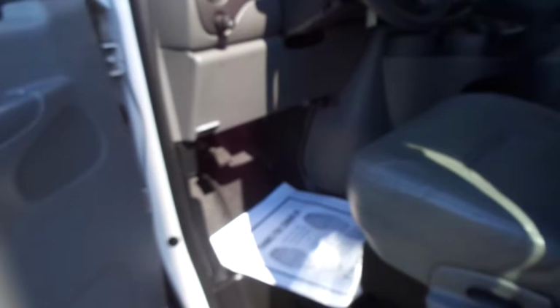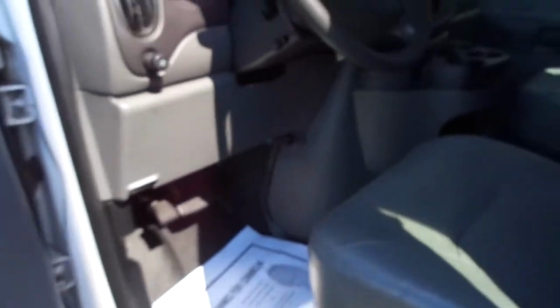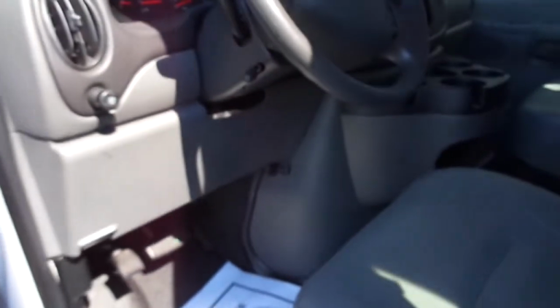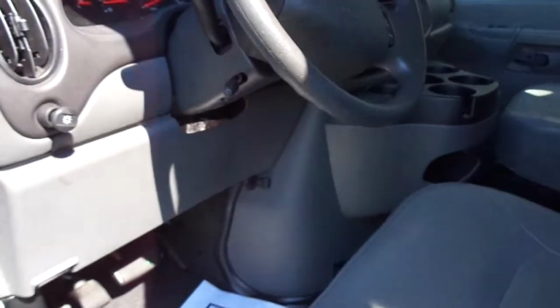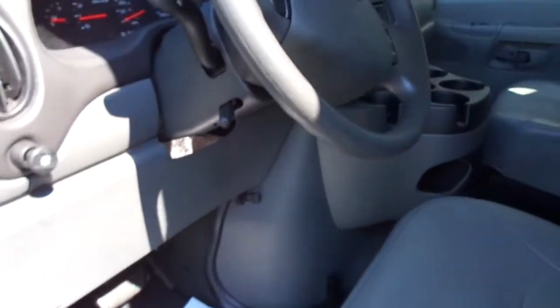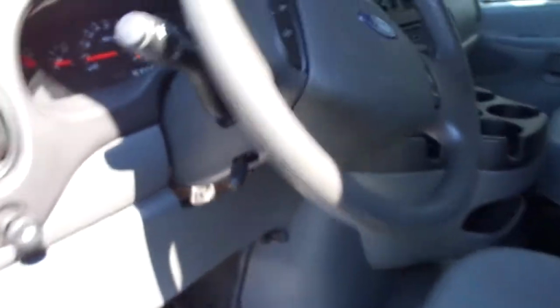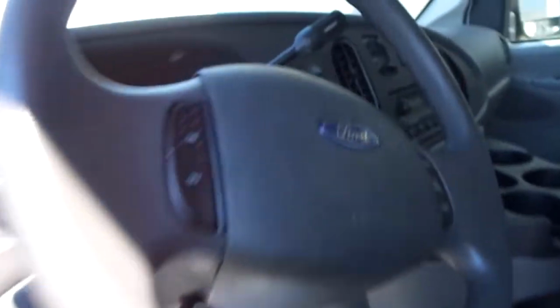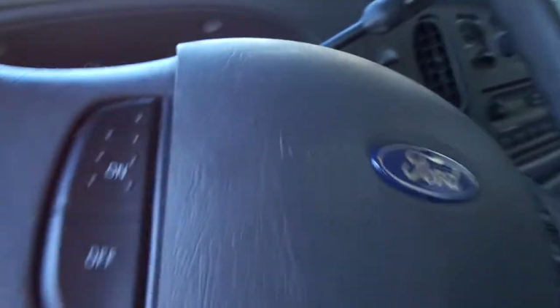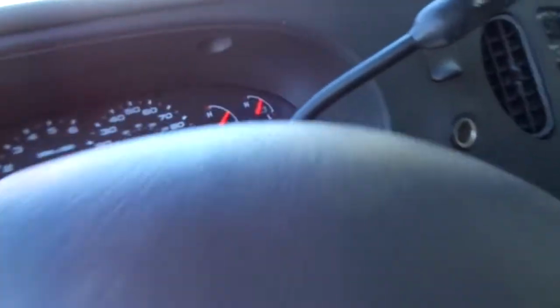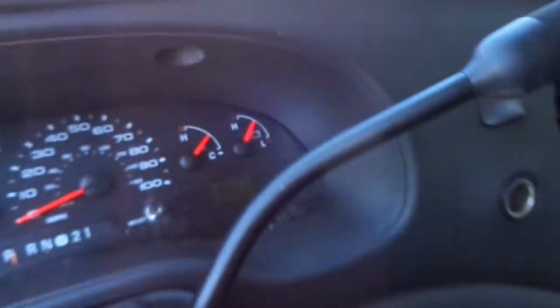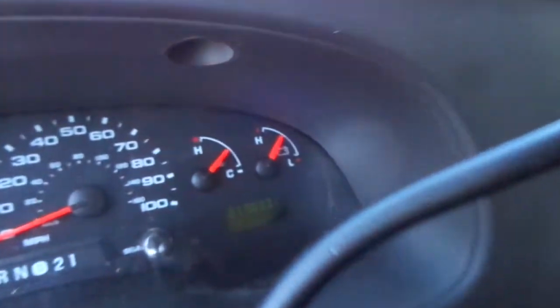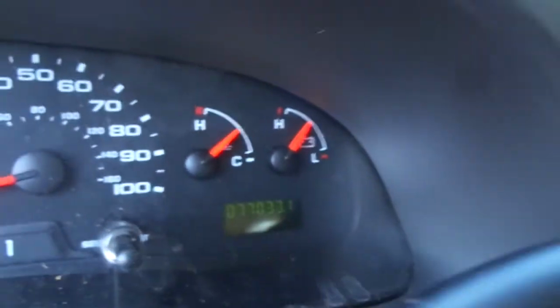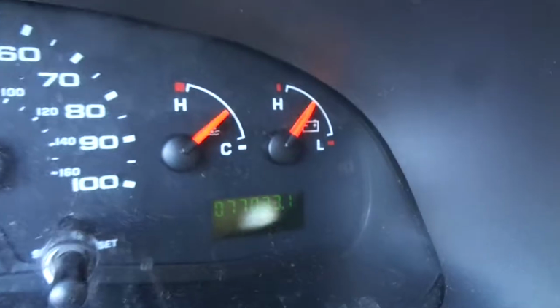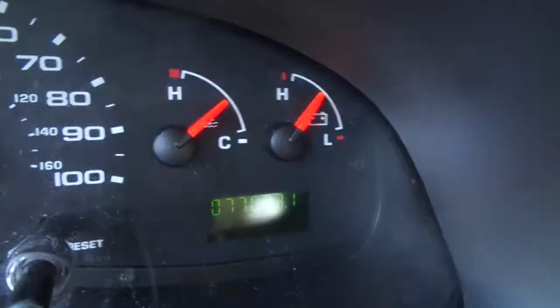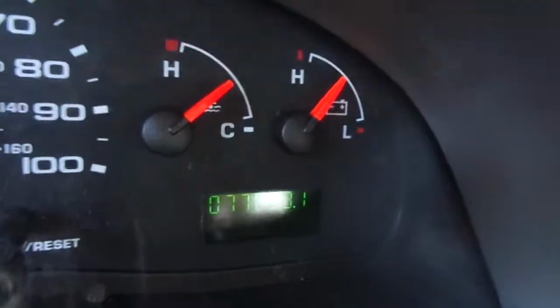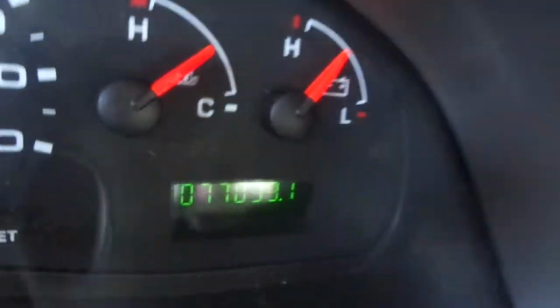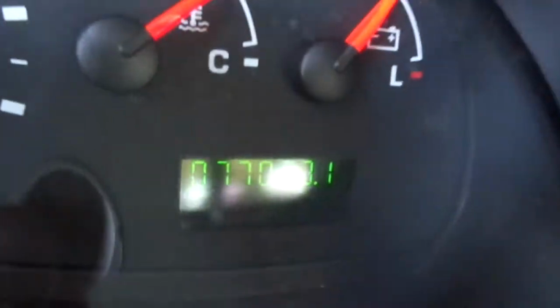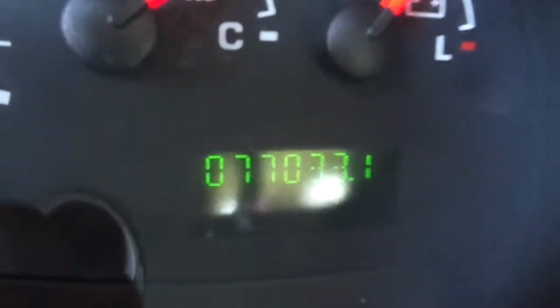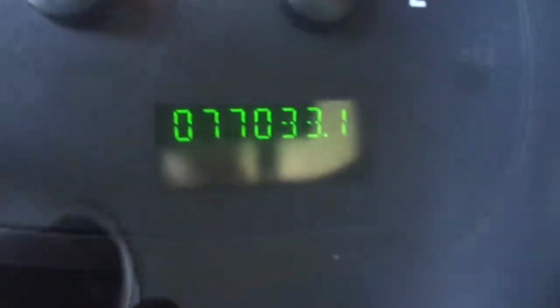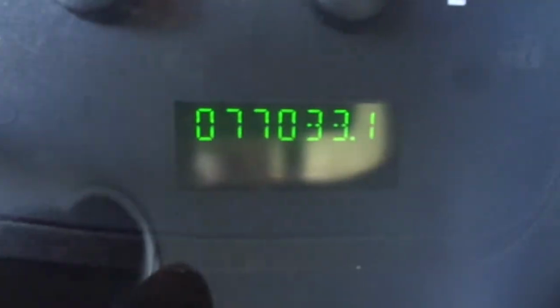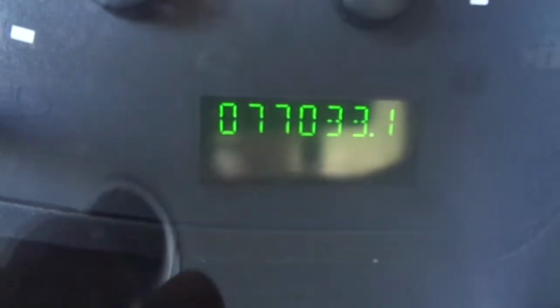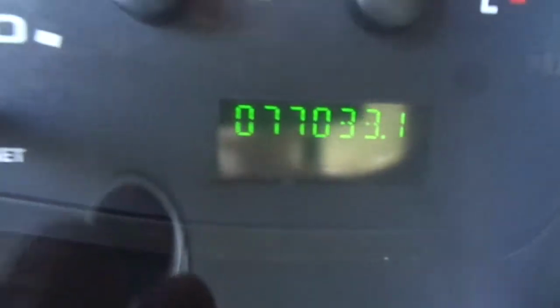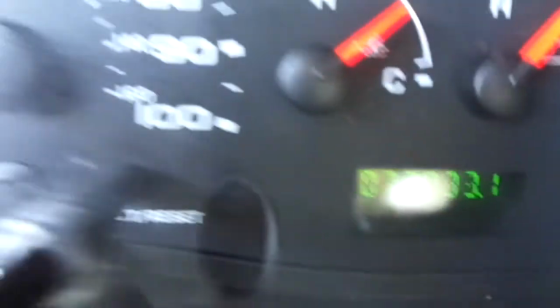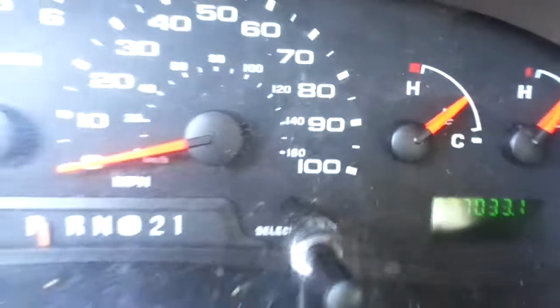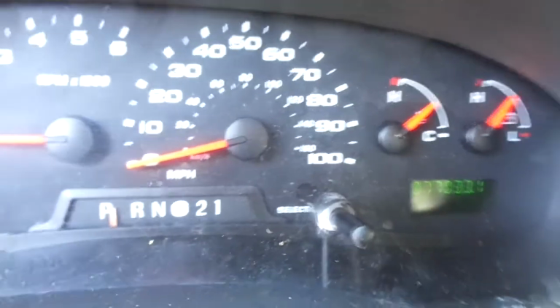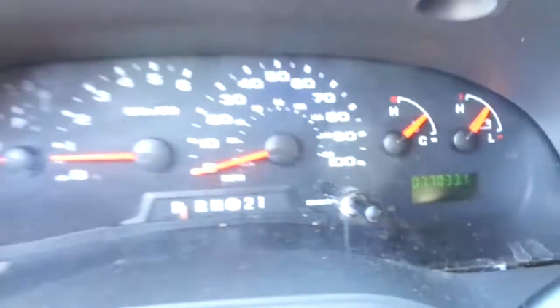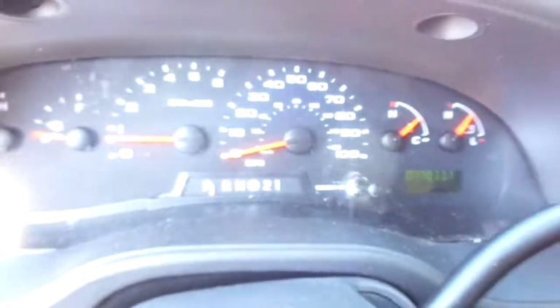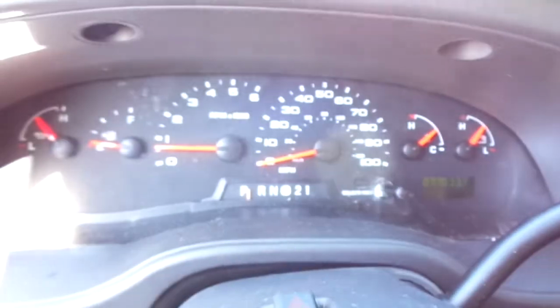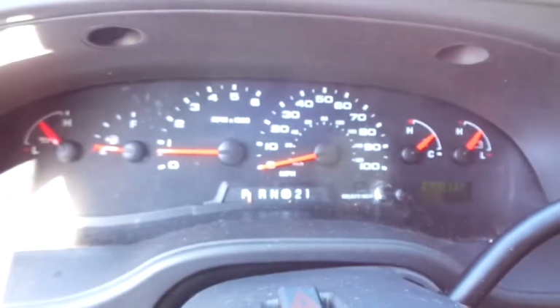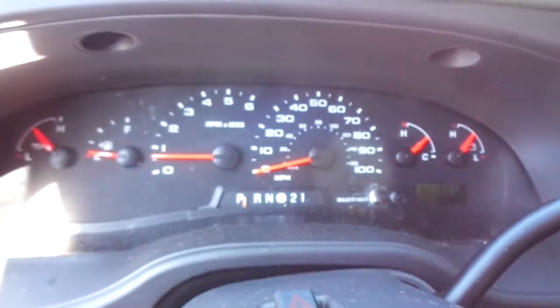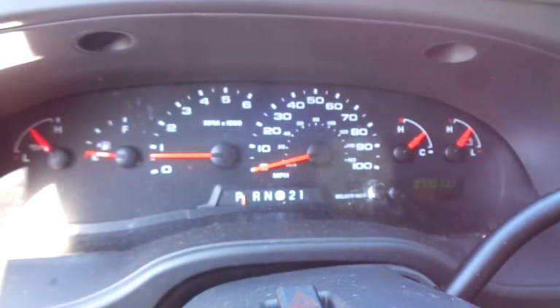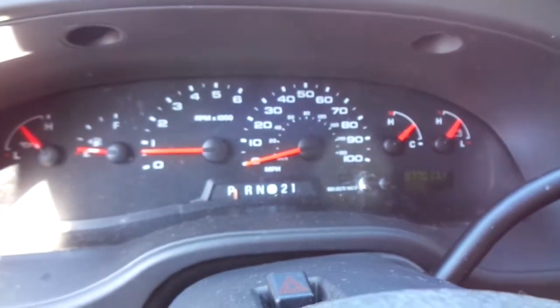It does have the tilt steering wheel, cruise control, and 77,033 miles on it. All the gauges work properly.